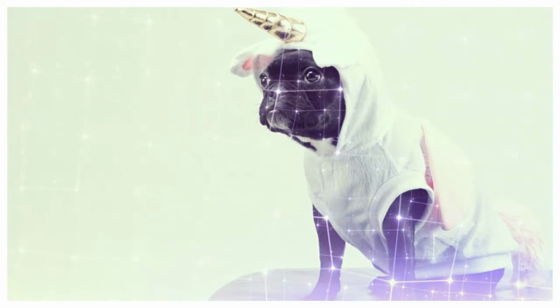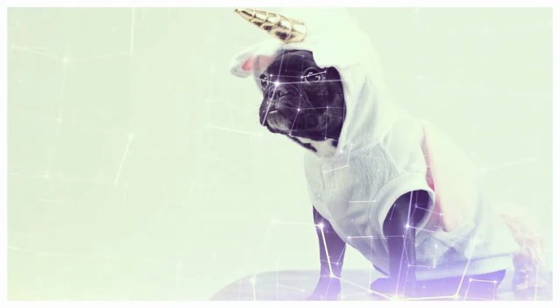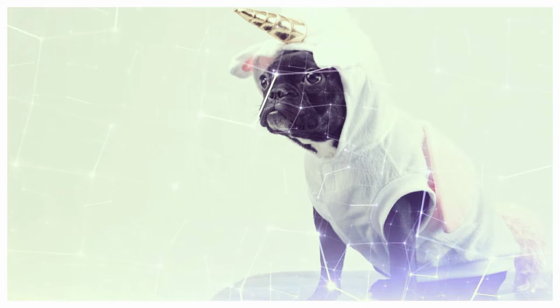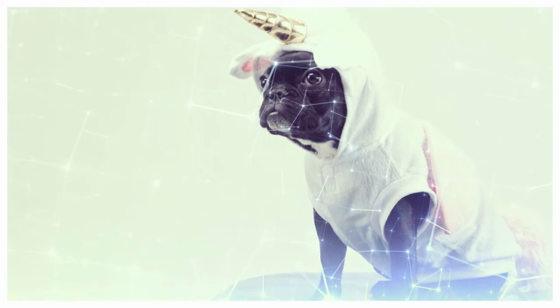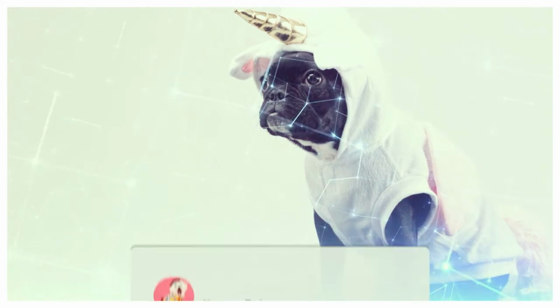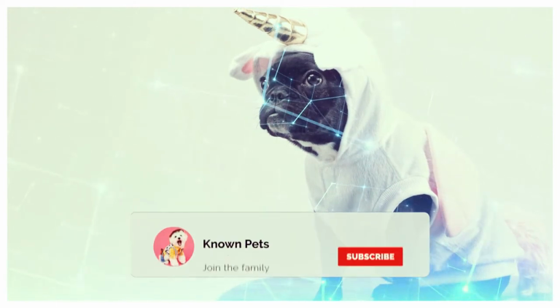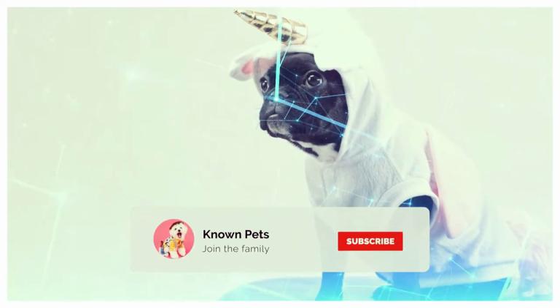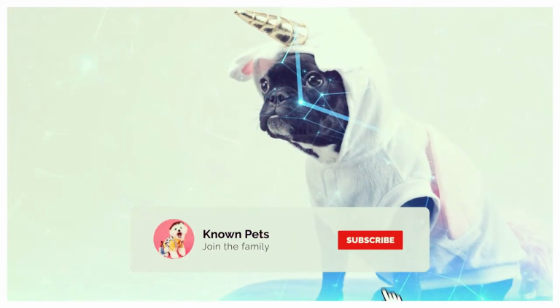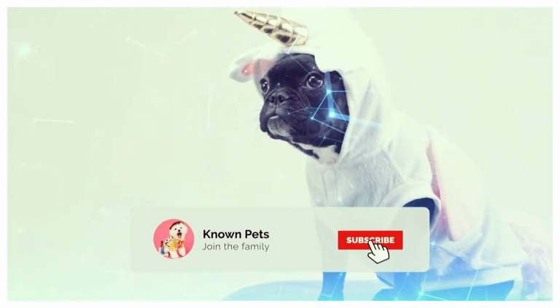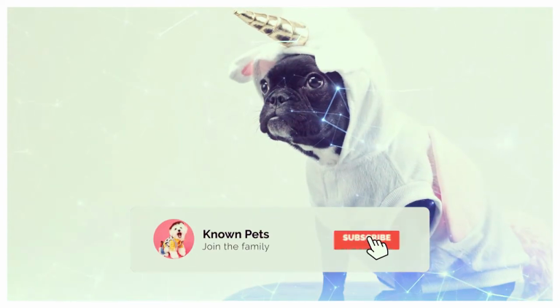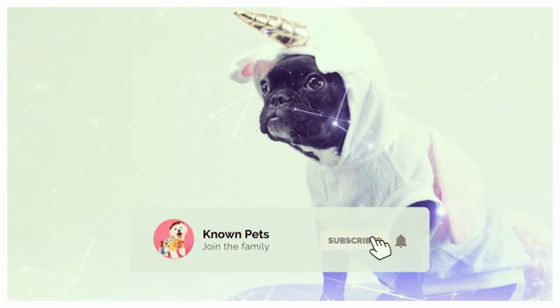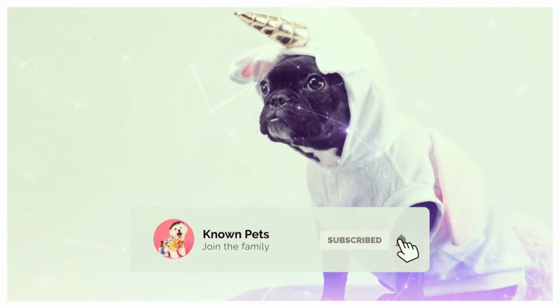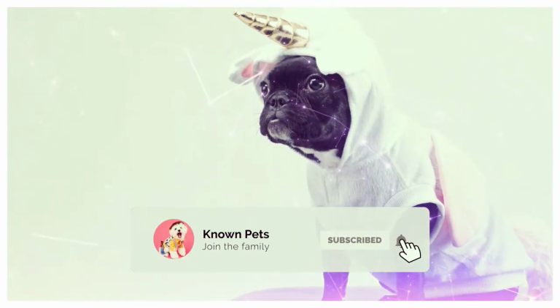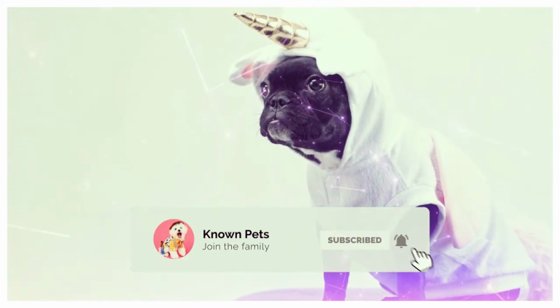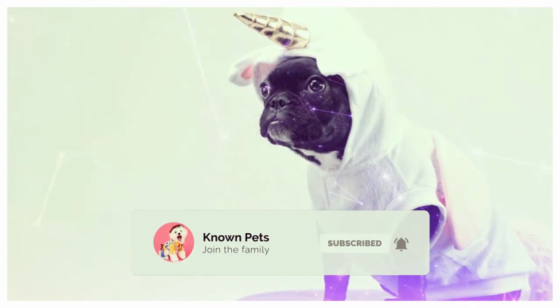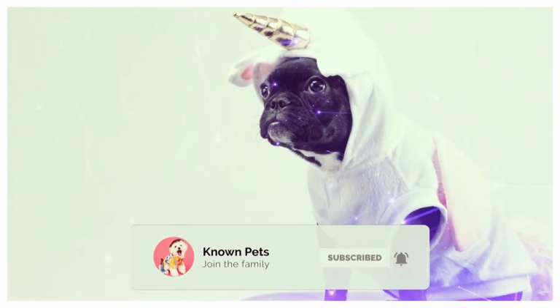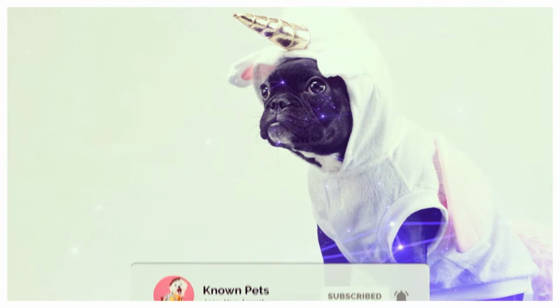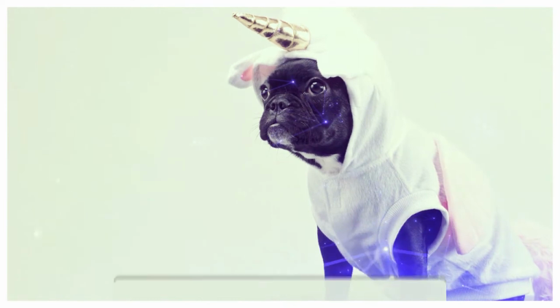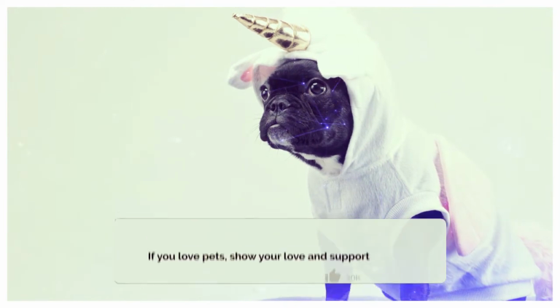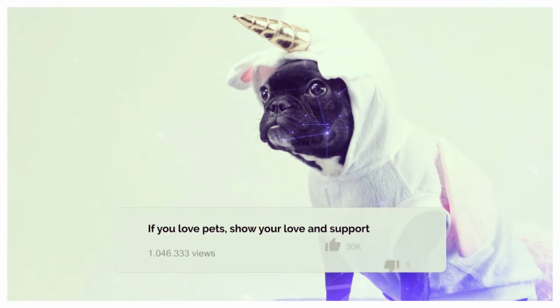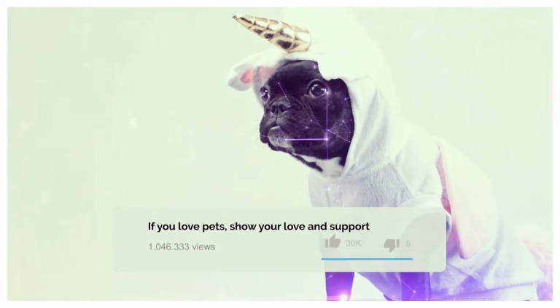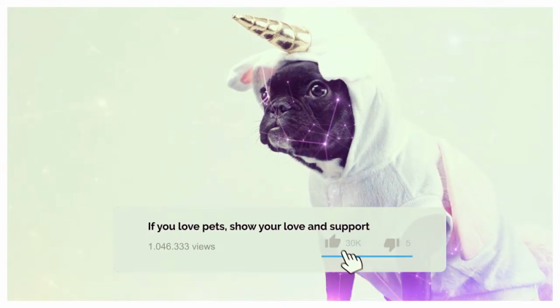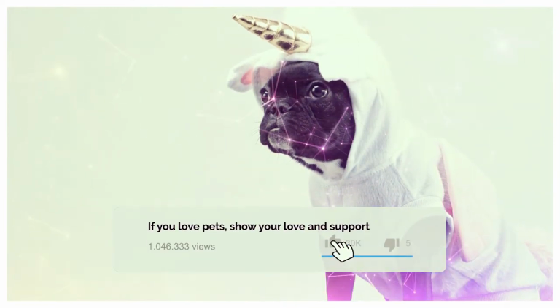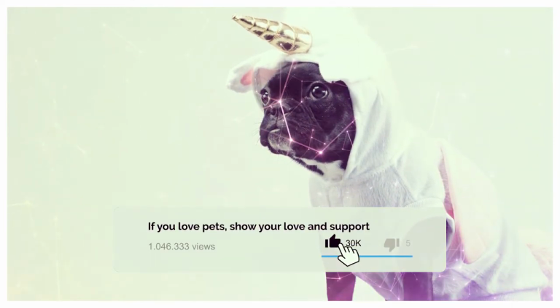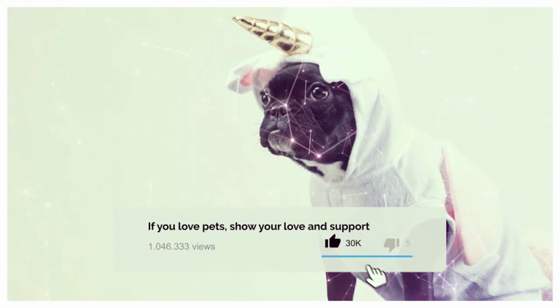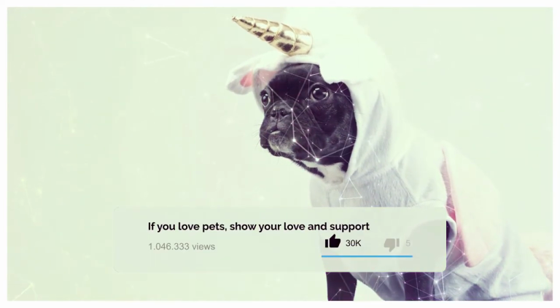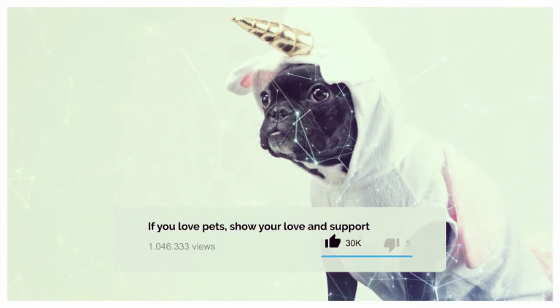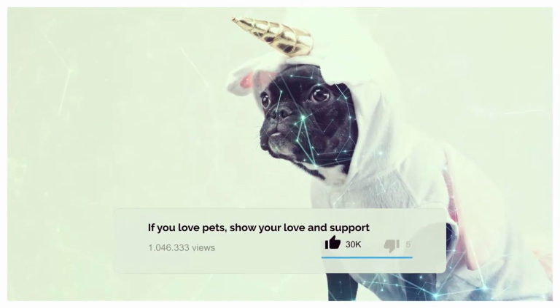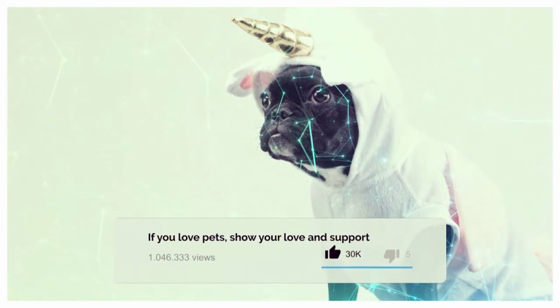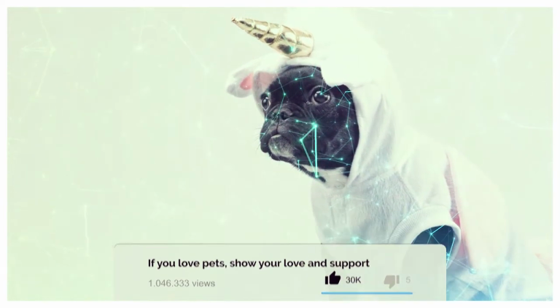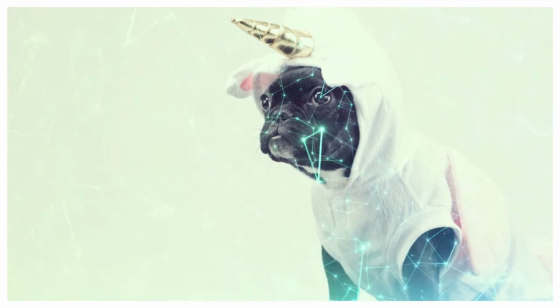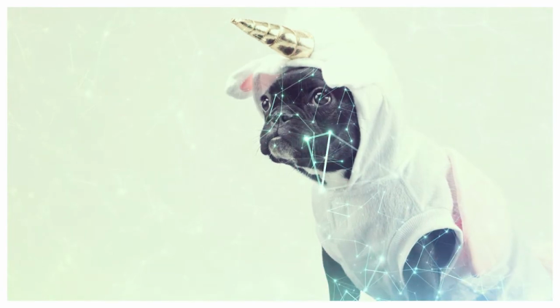Before we begin, make sure to subscribe to Known Pets channel to join the adventure that brings you closer to the most beloved creatures known to man. Get ready — things are about to get exciting.